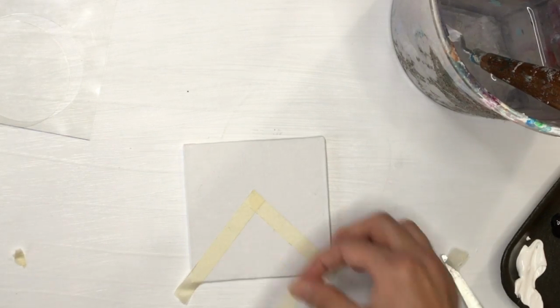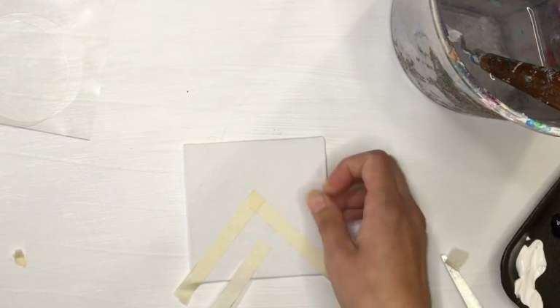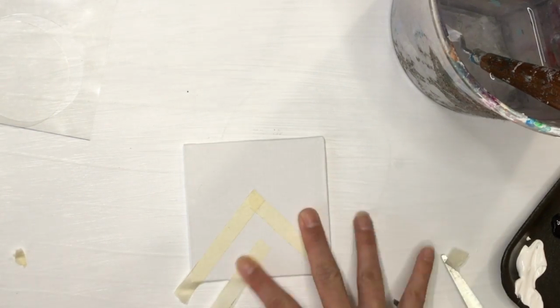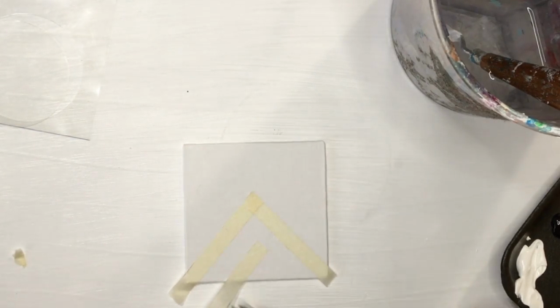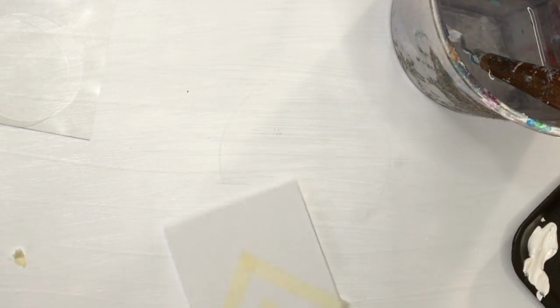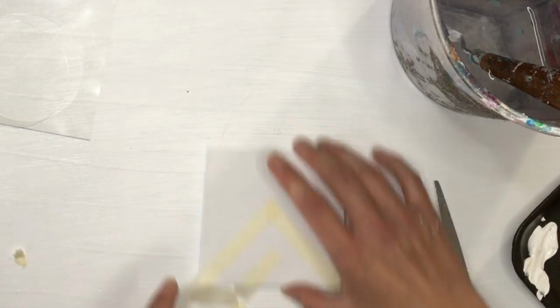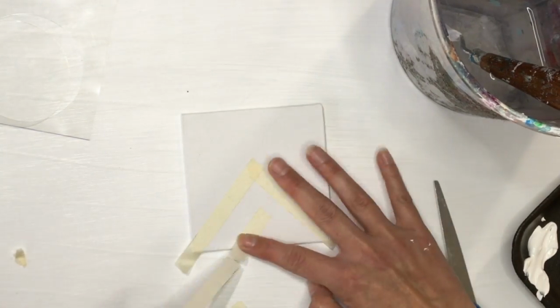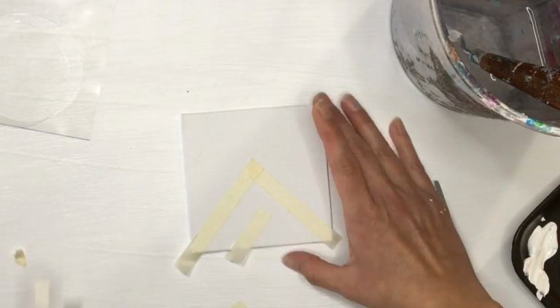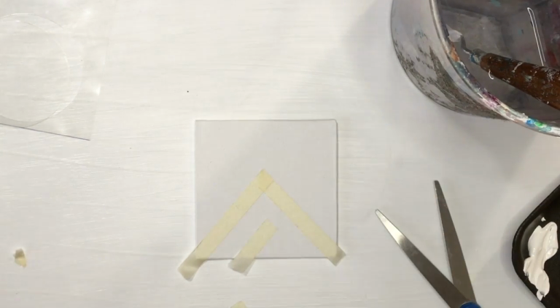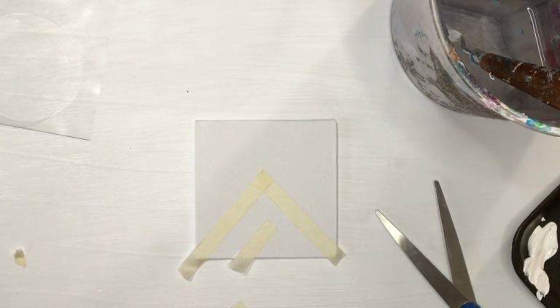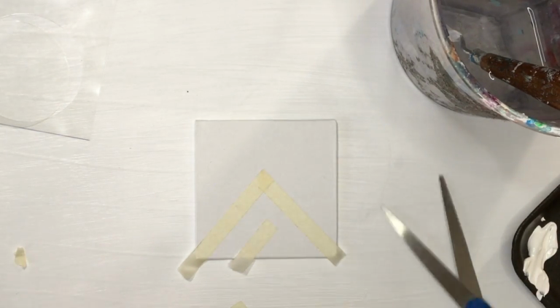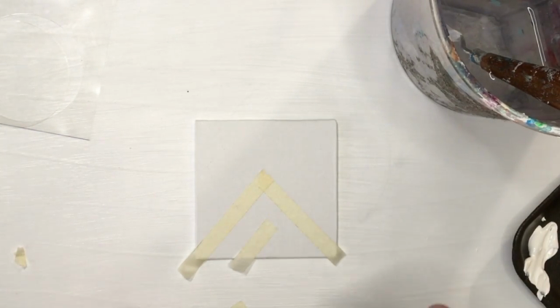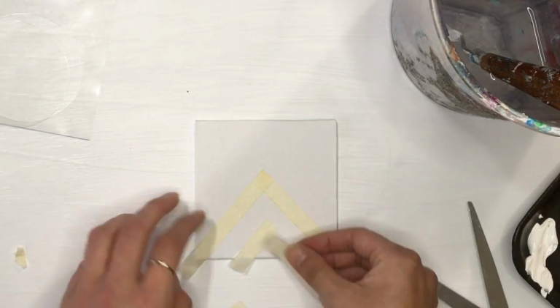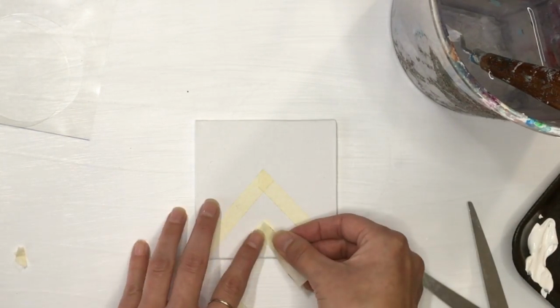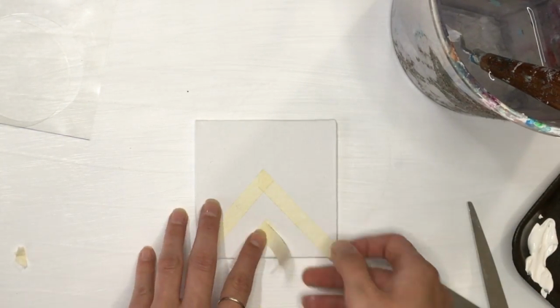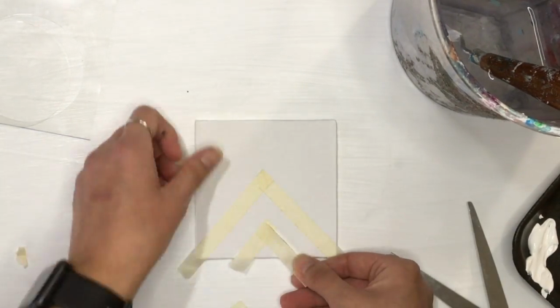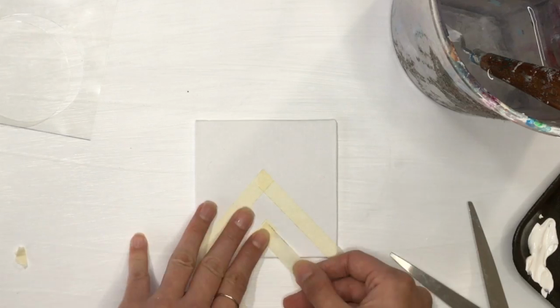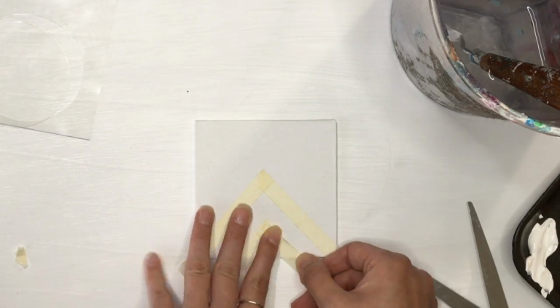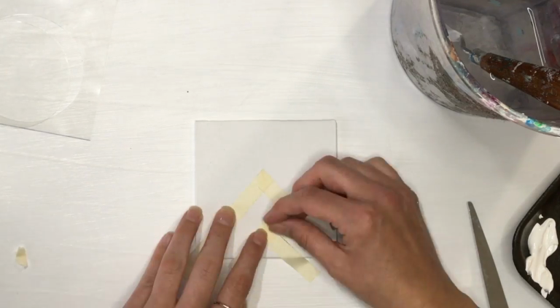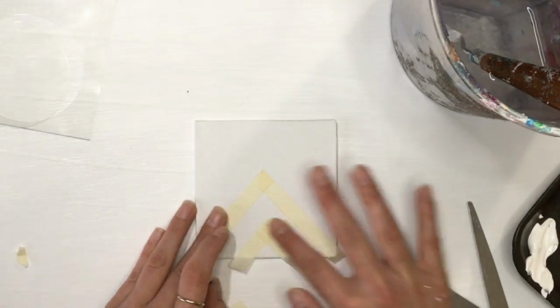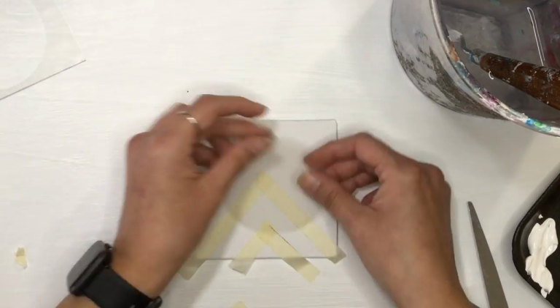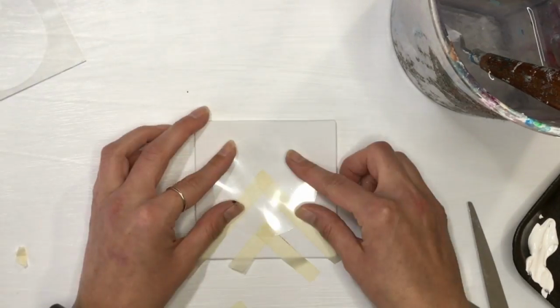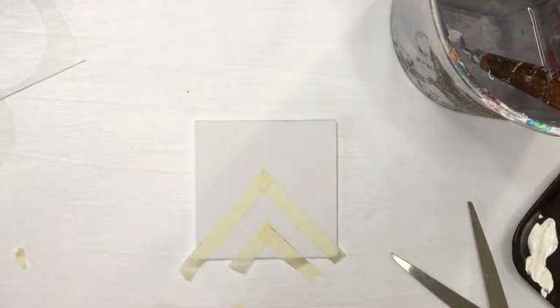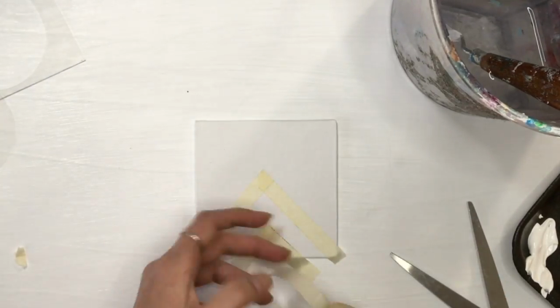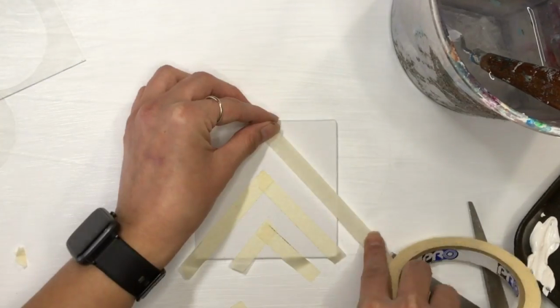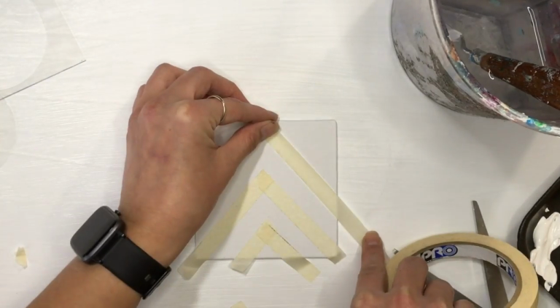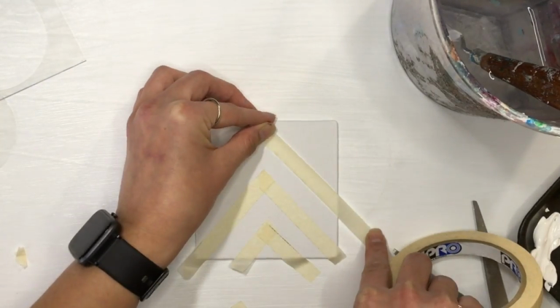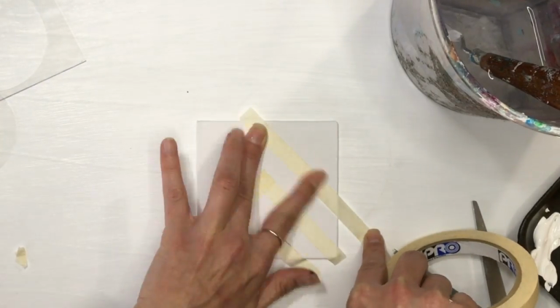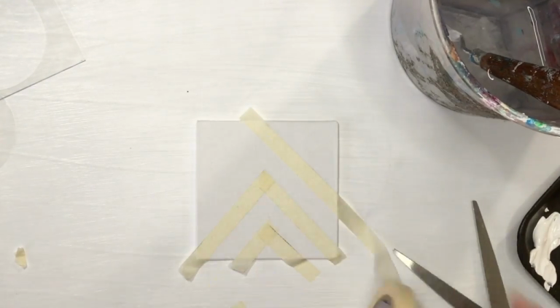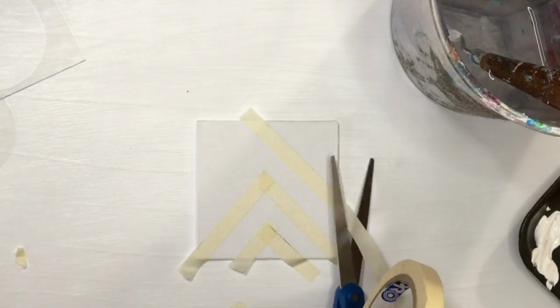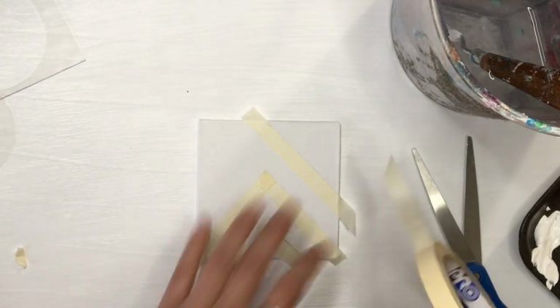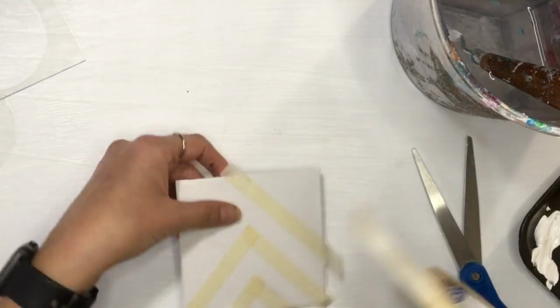You can do any pattern. I'm doing a chevron pattern here, but anywhere where you want straight lines, you can certainly use this technique.